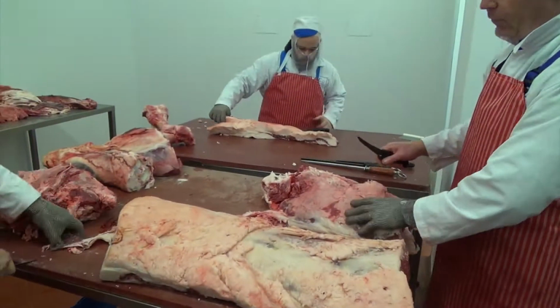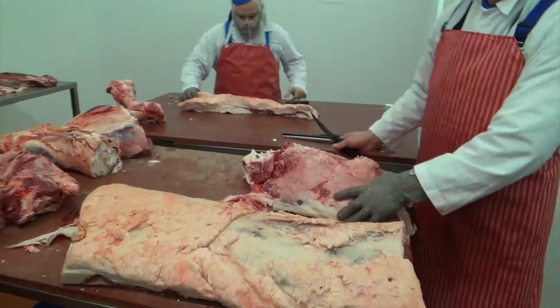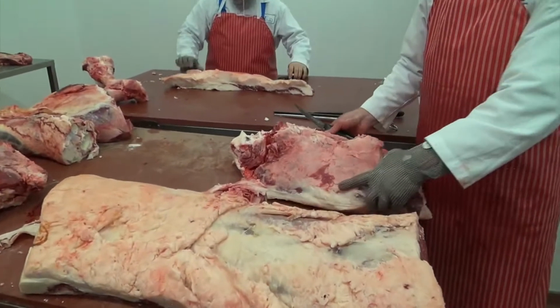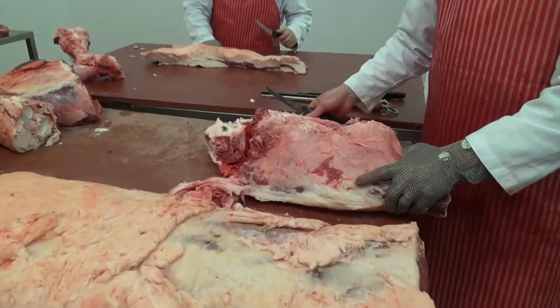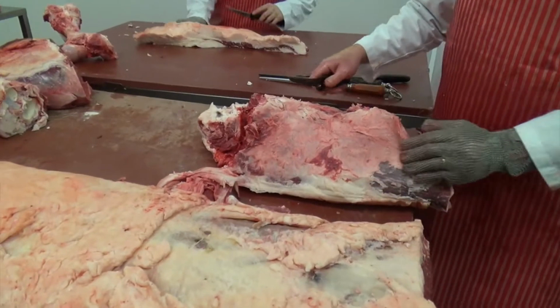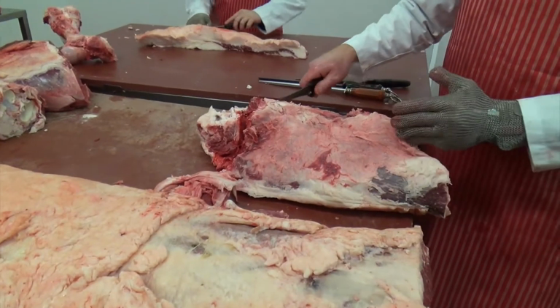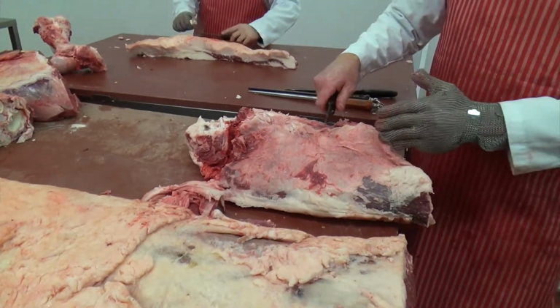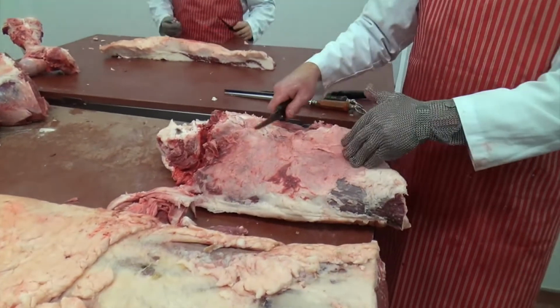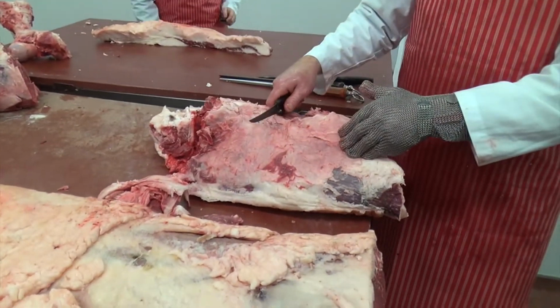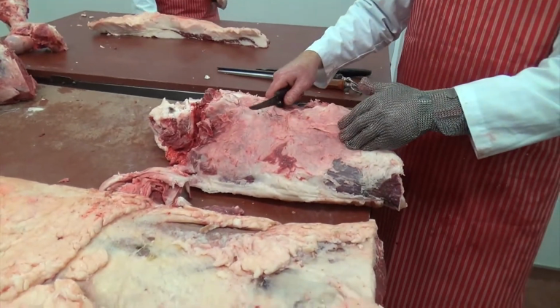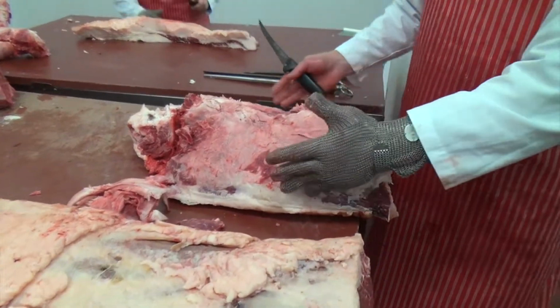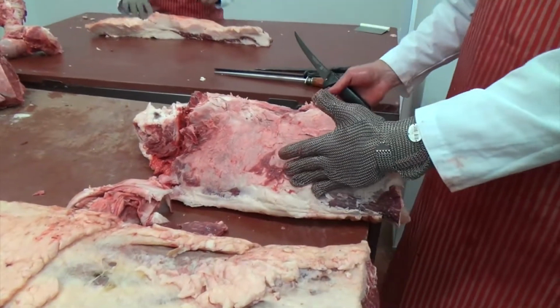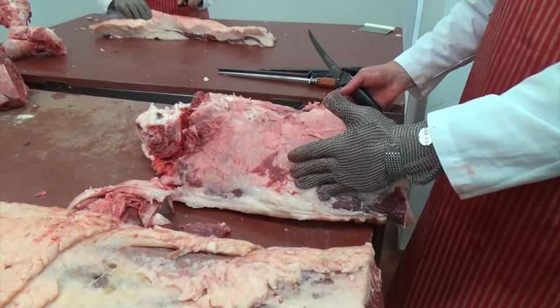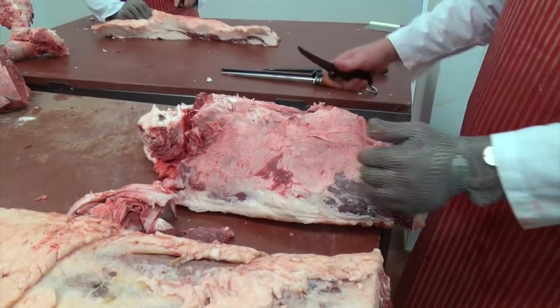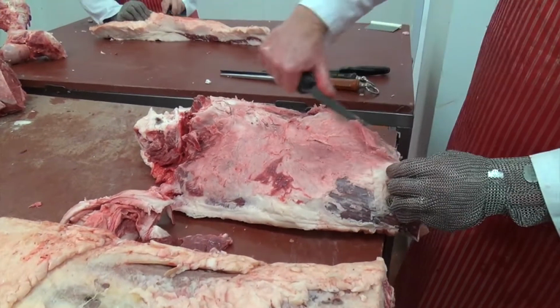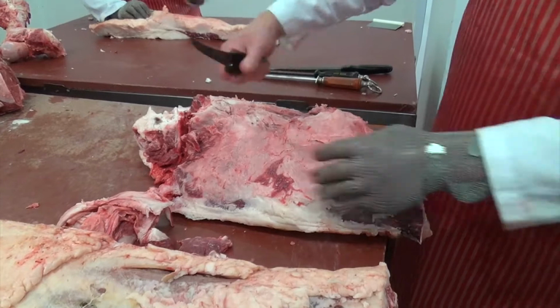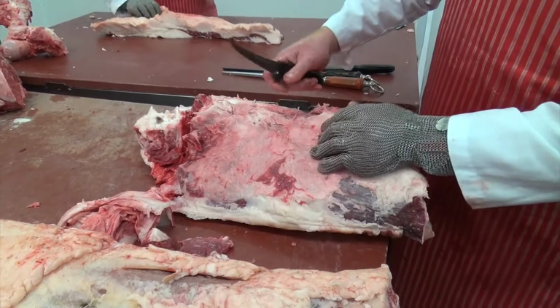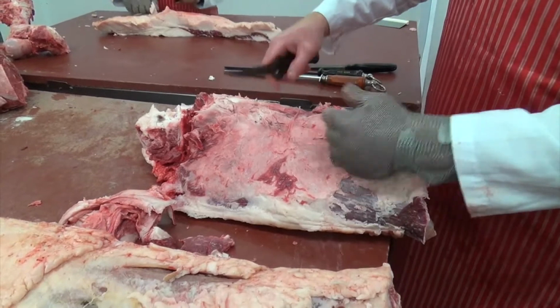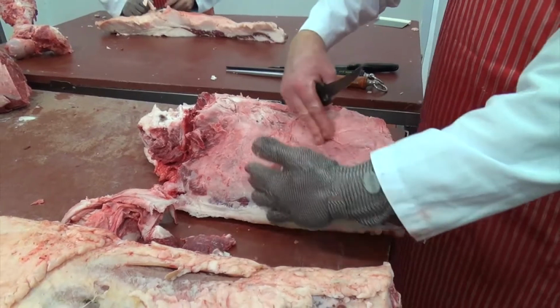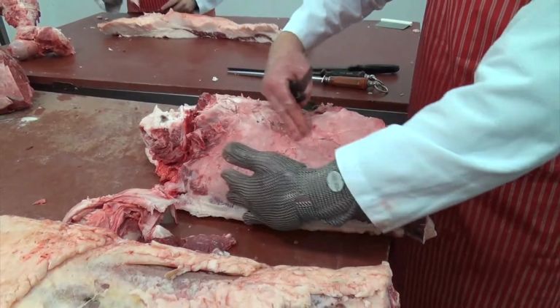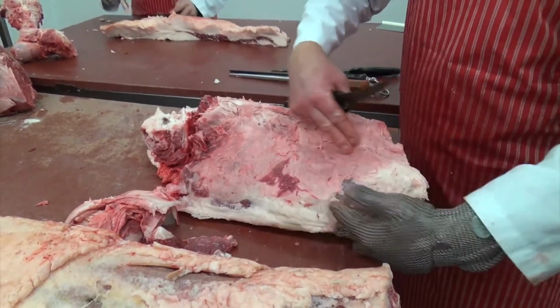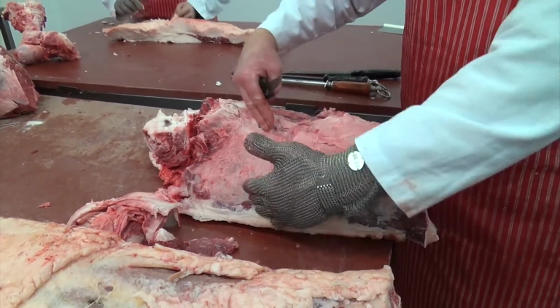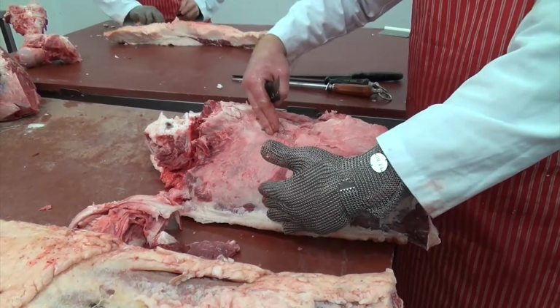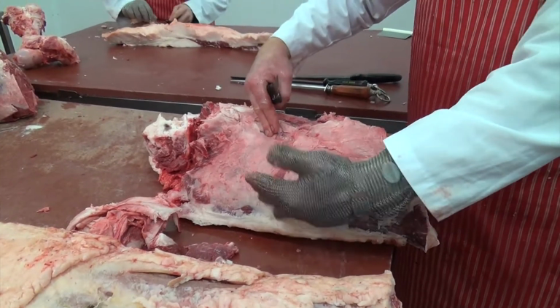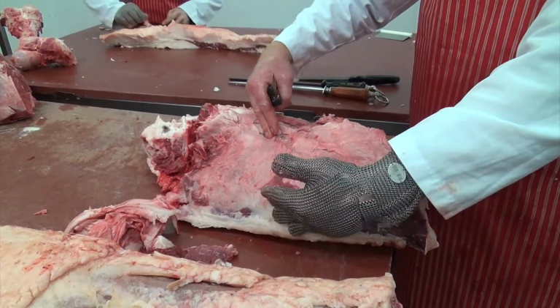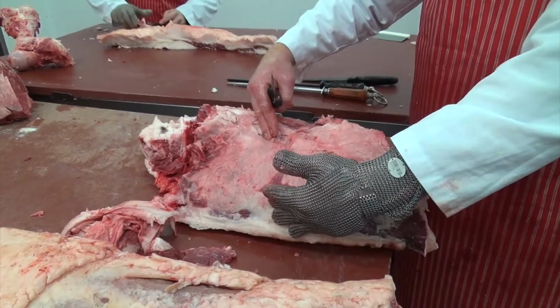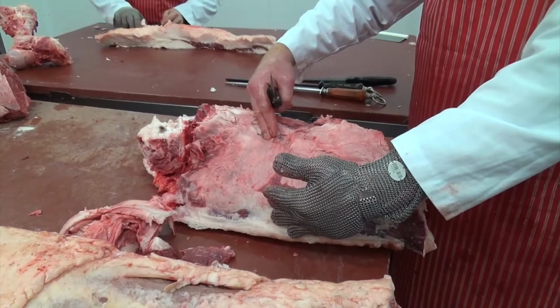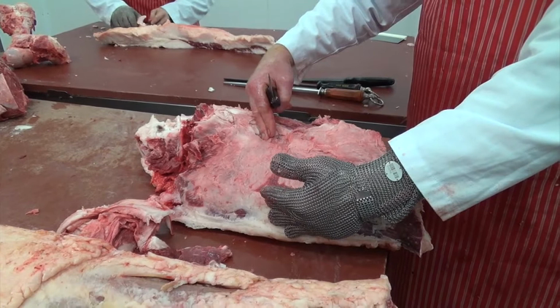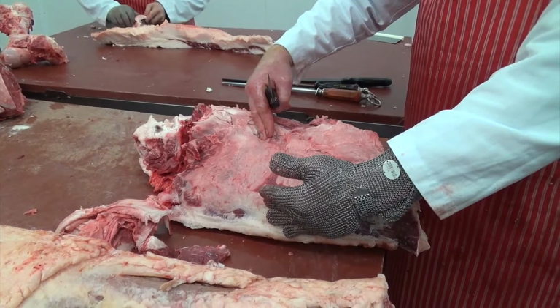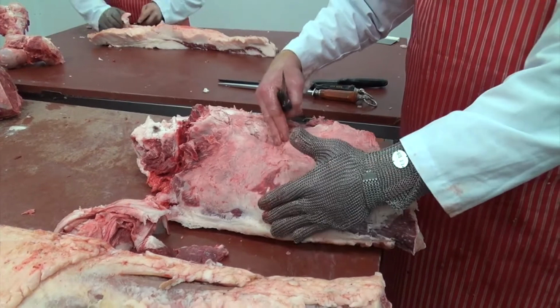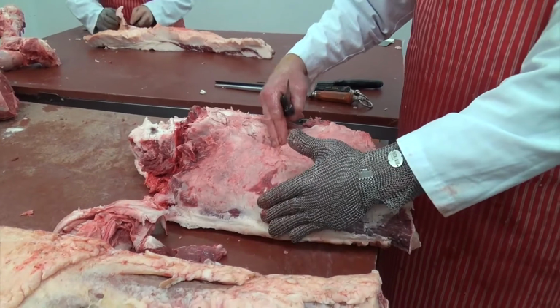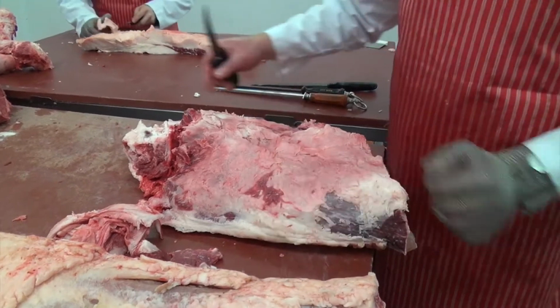I've got the silverside. Now you can split that down again. This is the main muscle of the silverside. I can then split it down to the separate muscle which is called — we call it salmon cut — which is still part of the silverside.